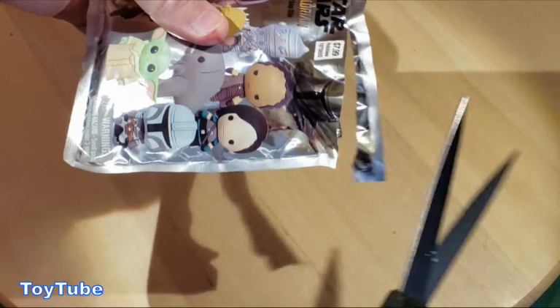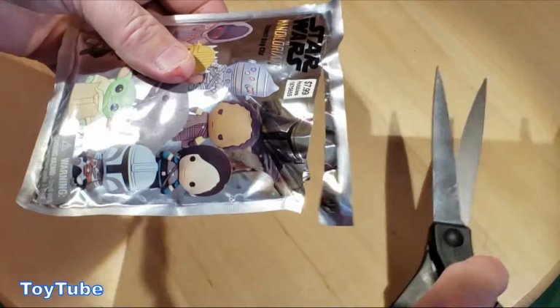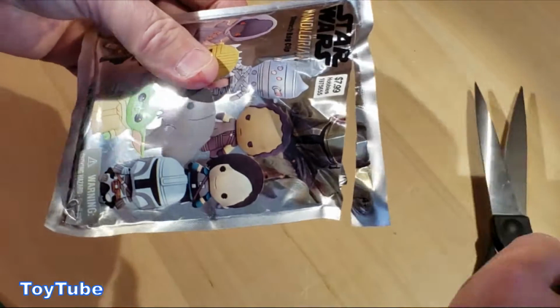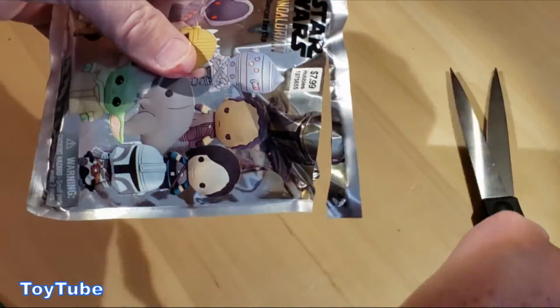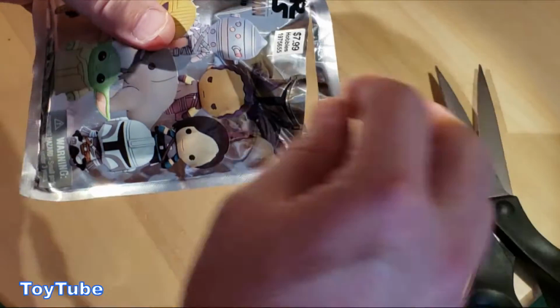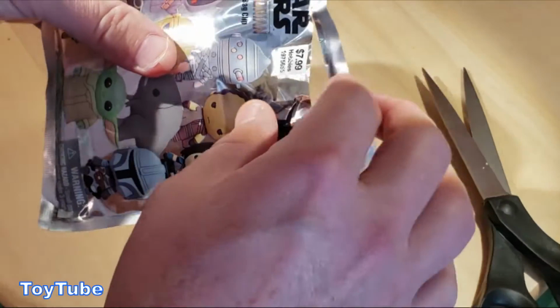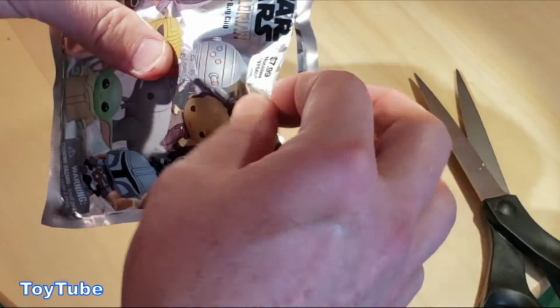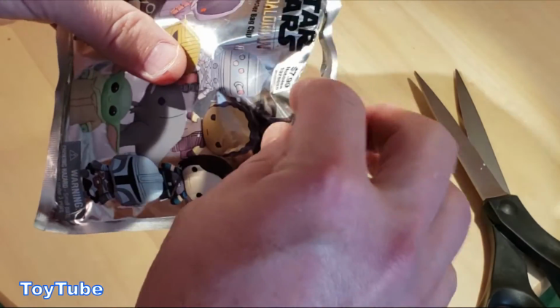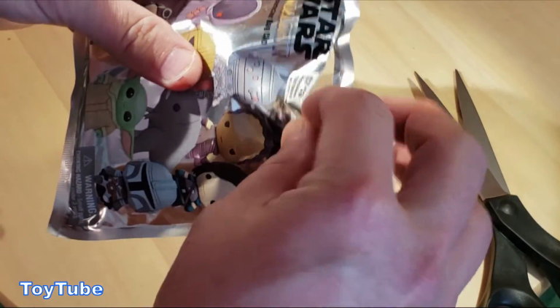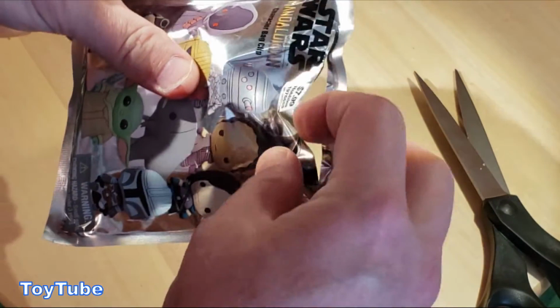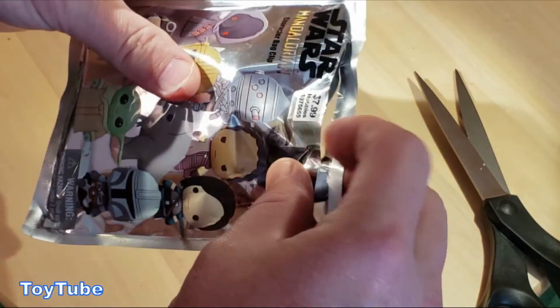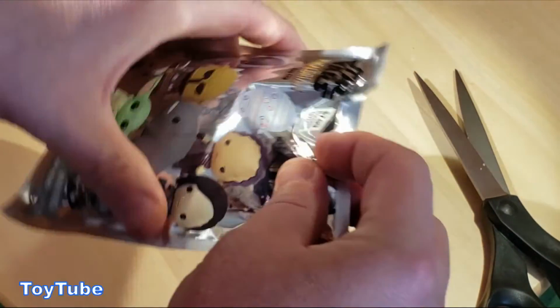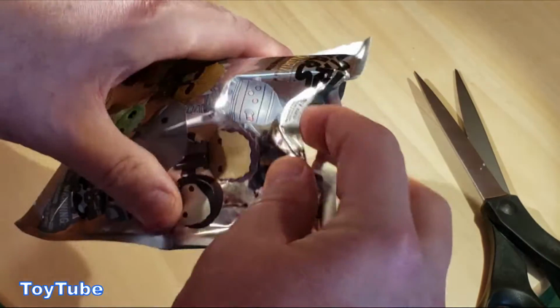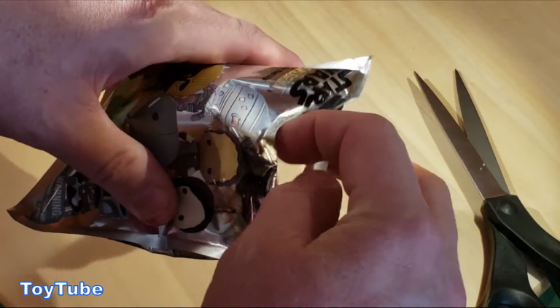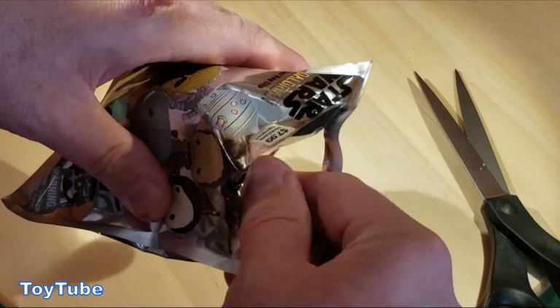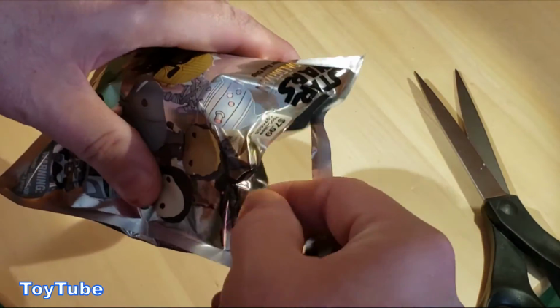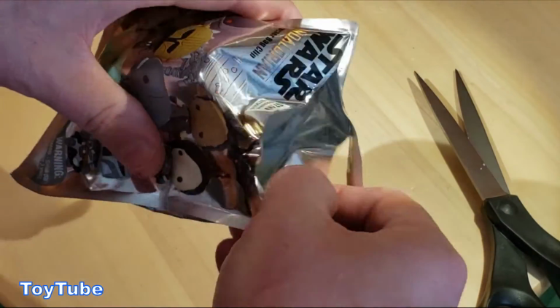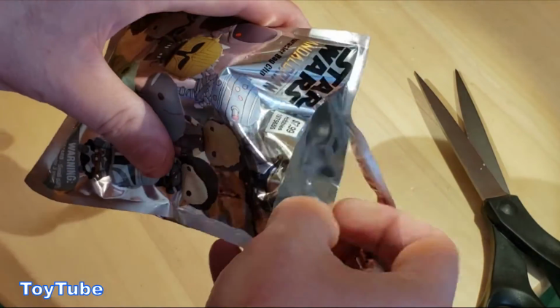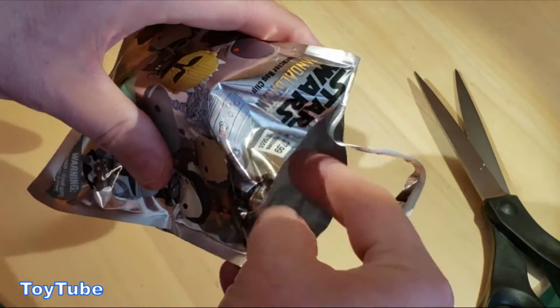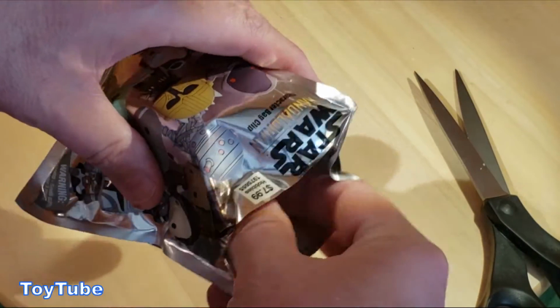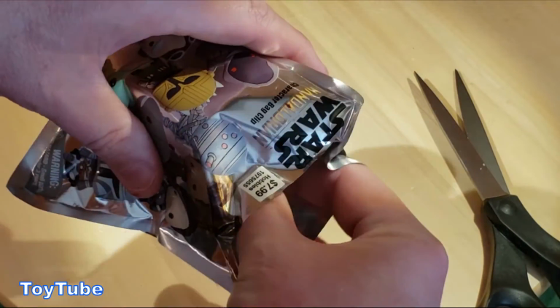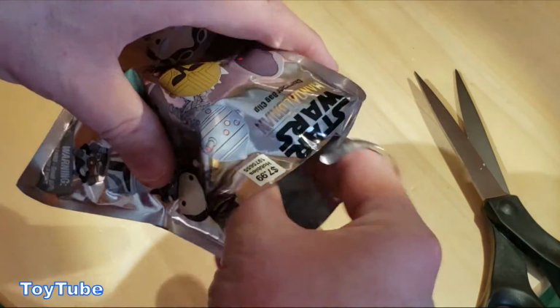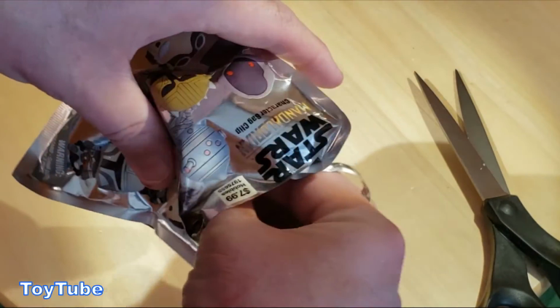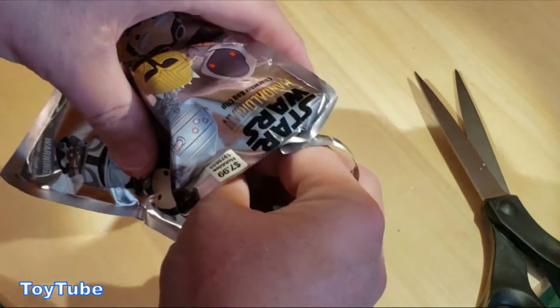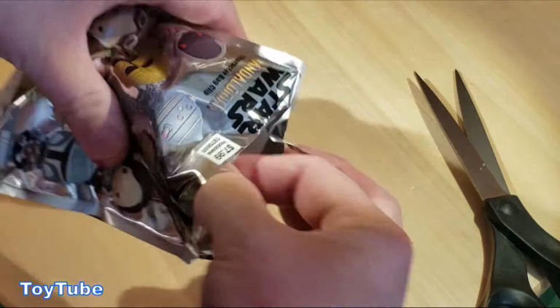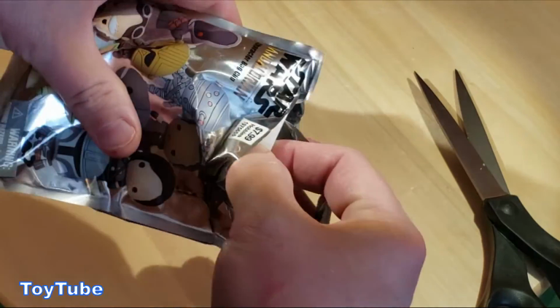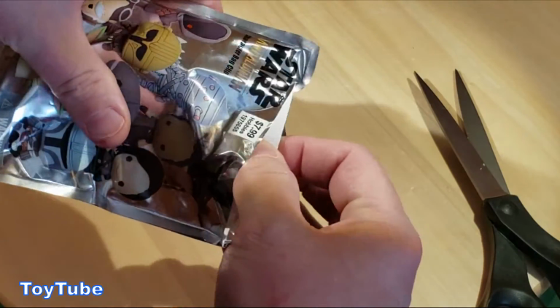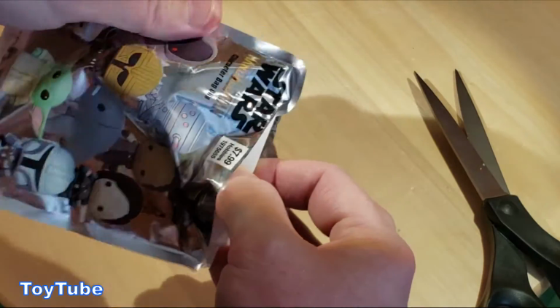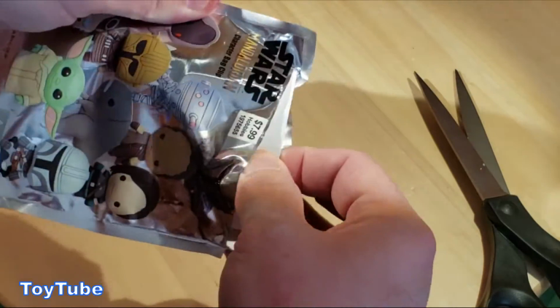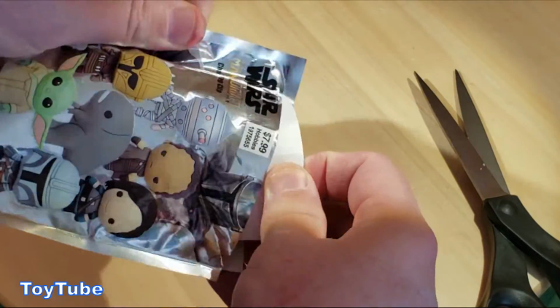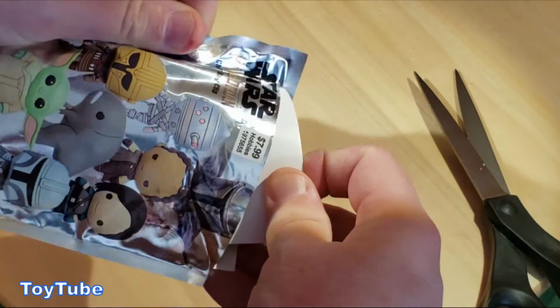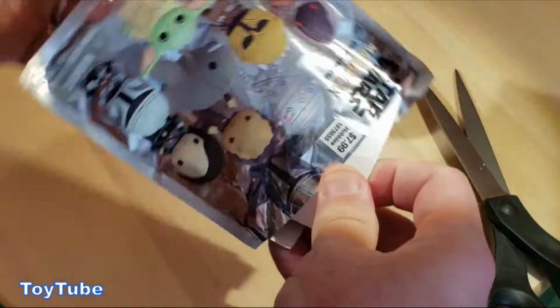It is for ages four and up — I am 52. So let's see, here we go, drum roll everybody. What's it gonna be, what's it gonna be?